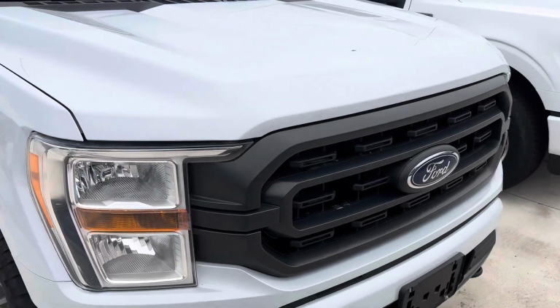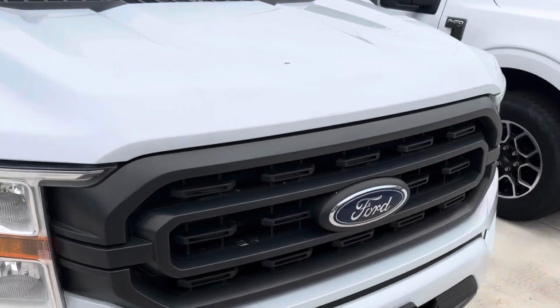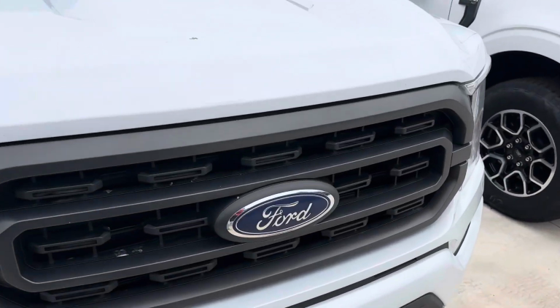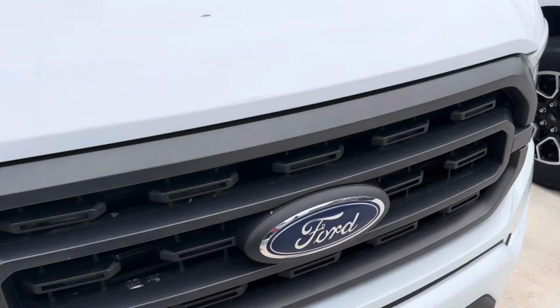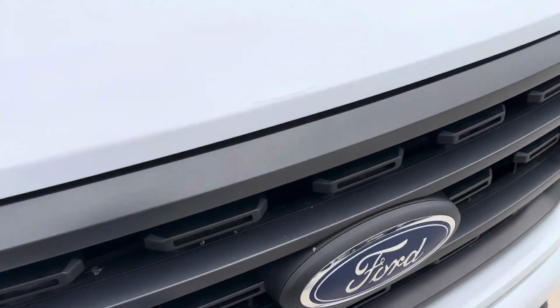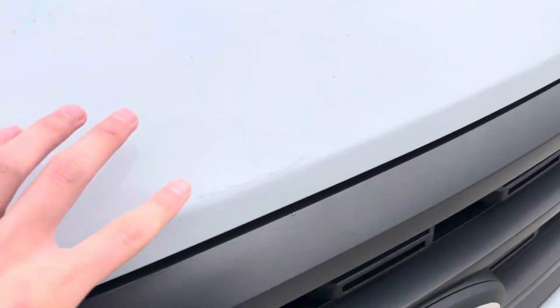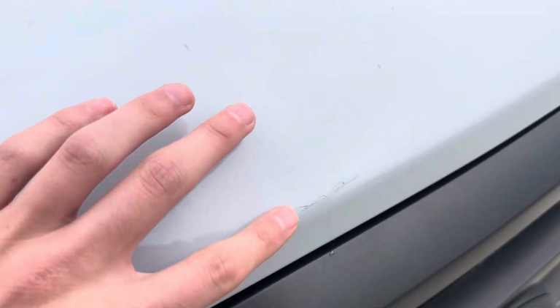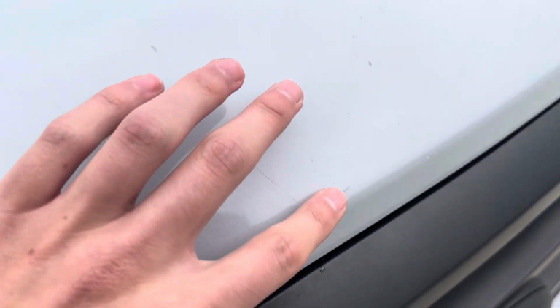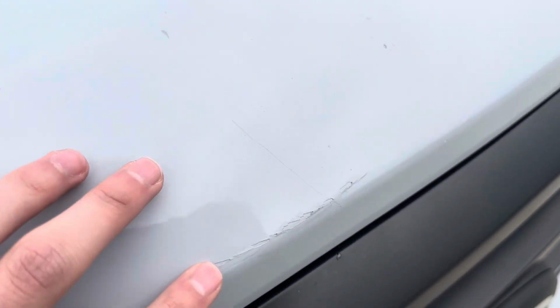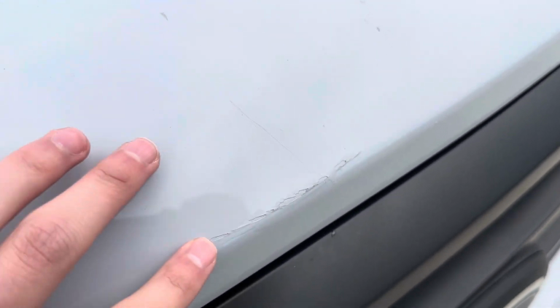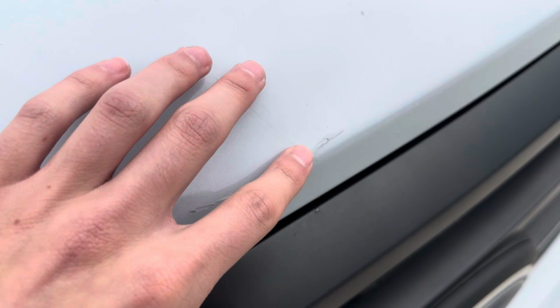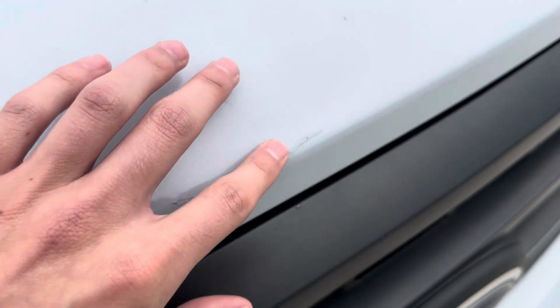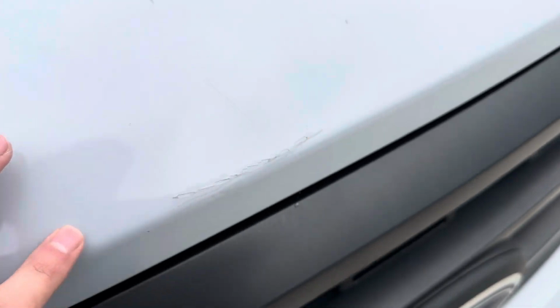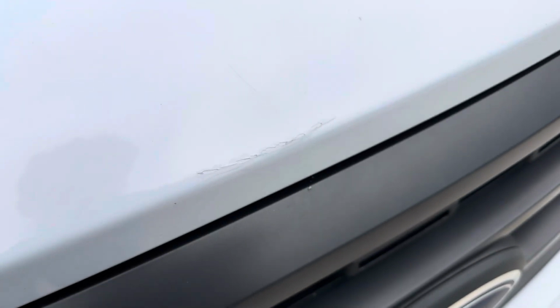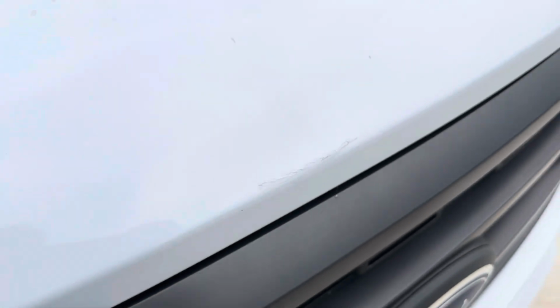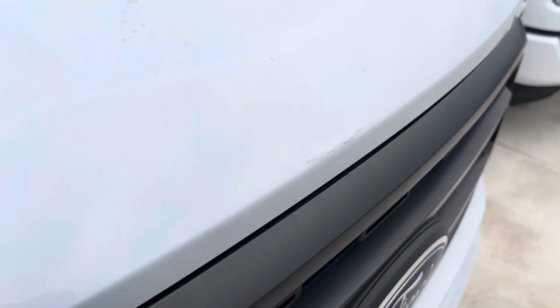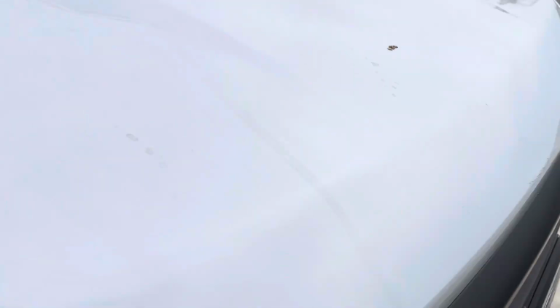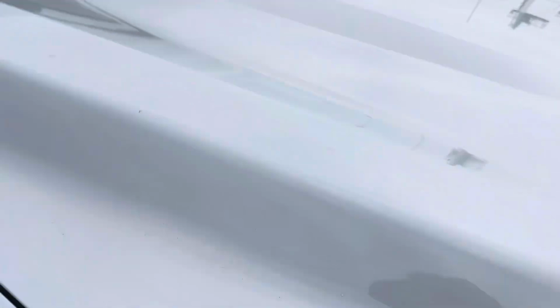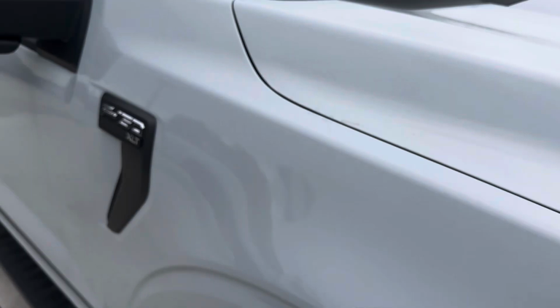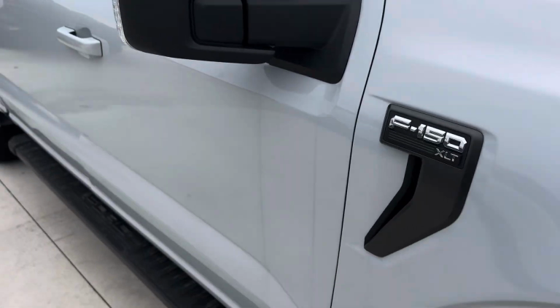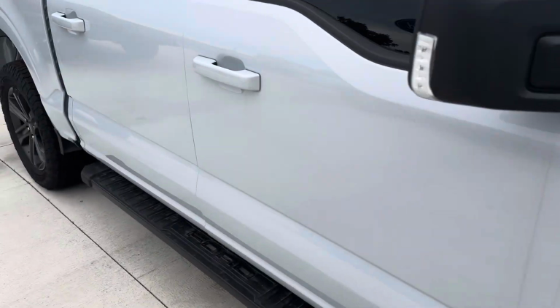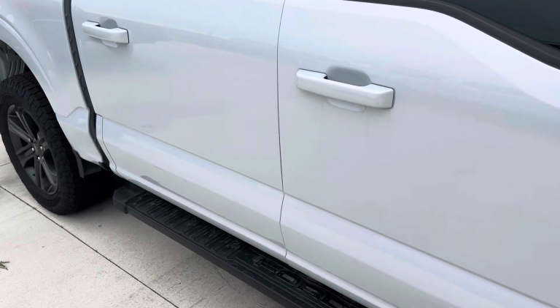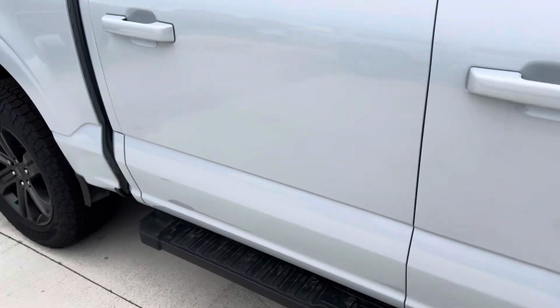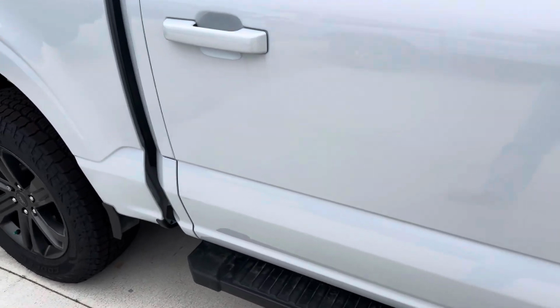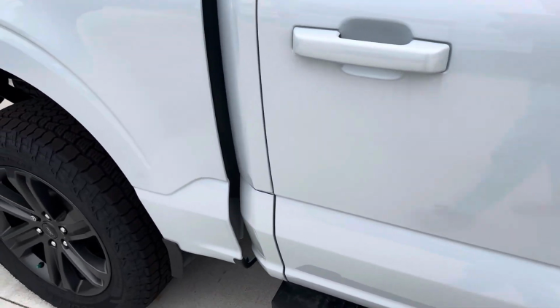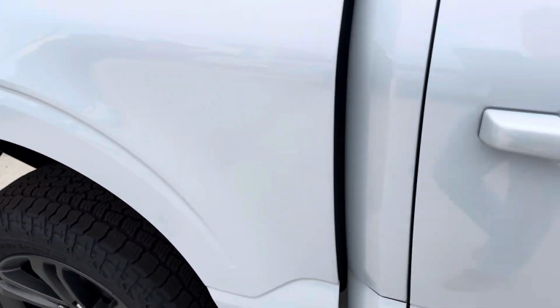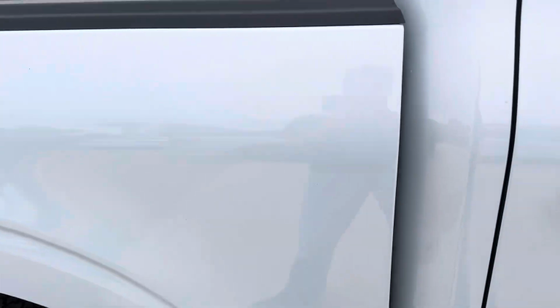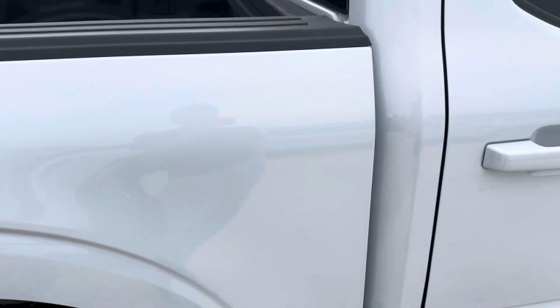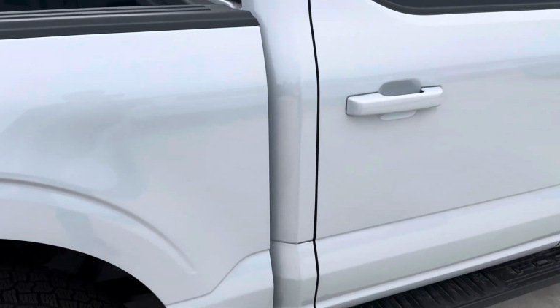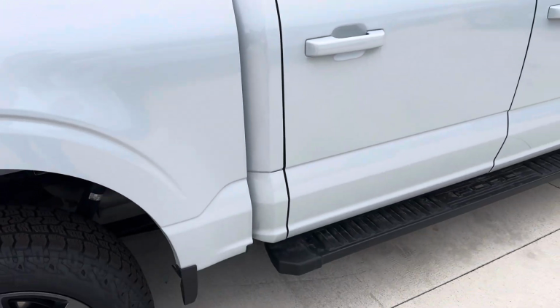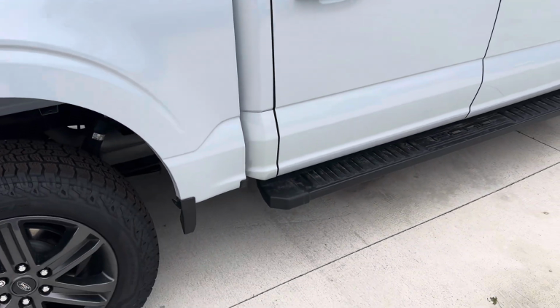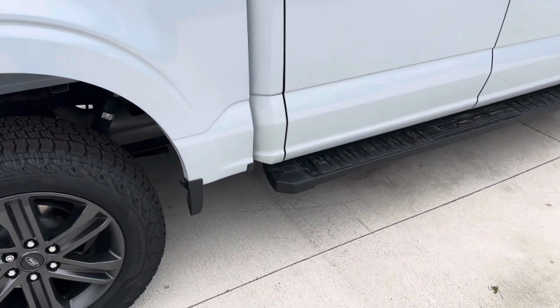There's a little paint scratch here on the front hood. But that exterior looks great. I don't see anything else too crazy that you're going to have to worry about.